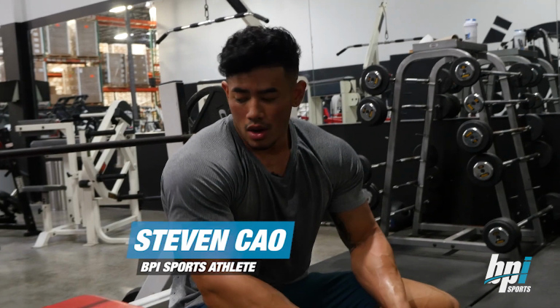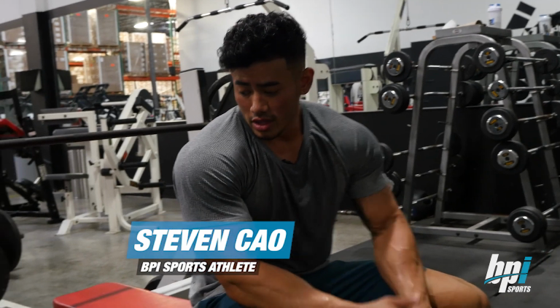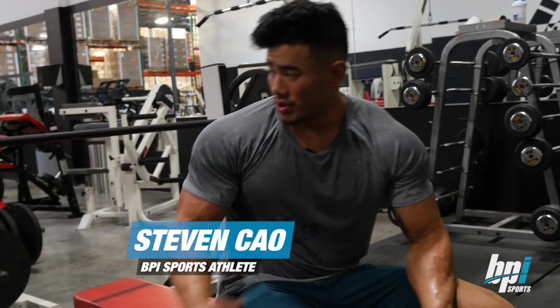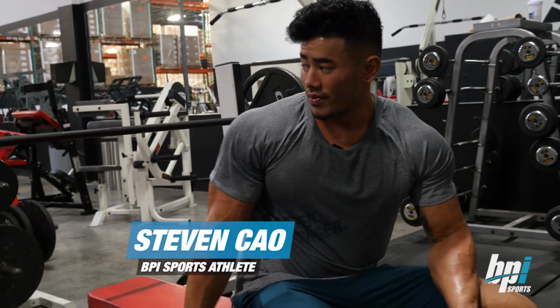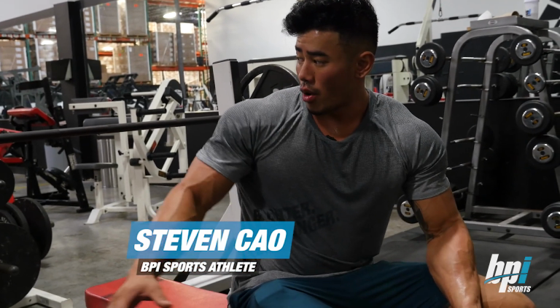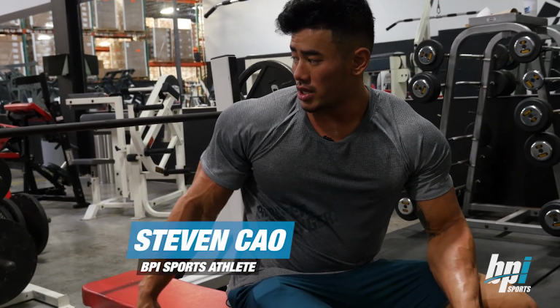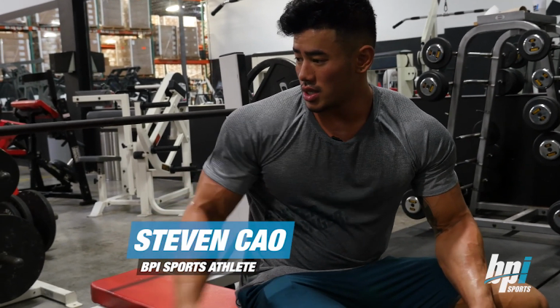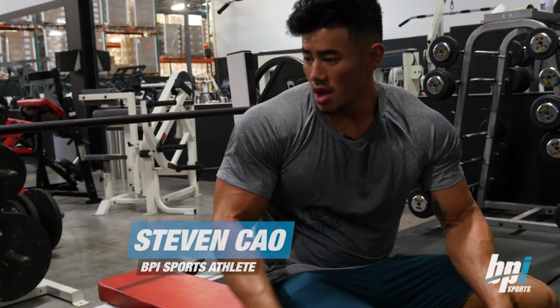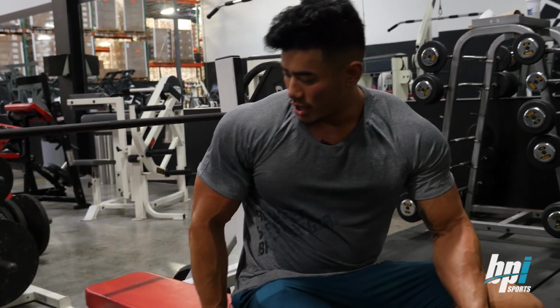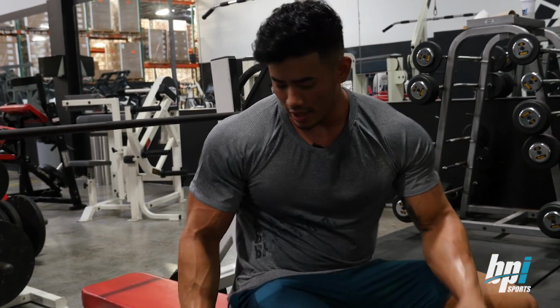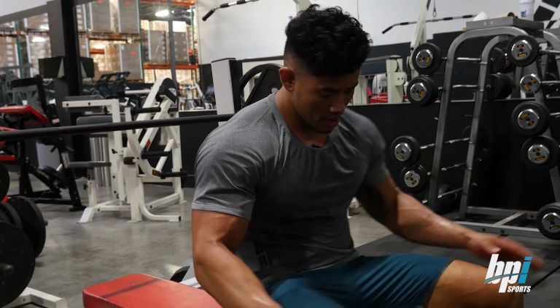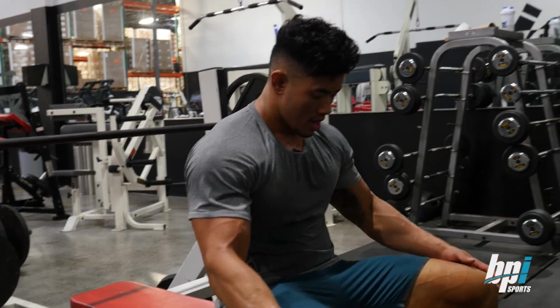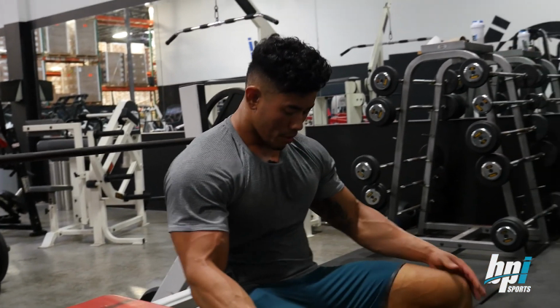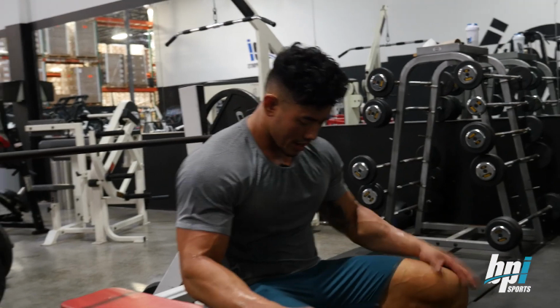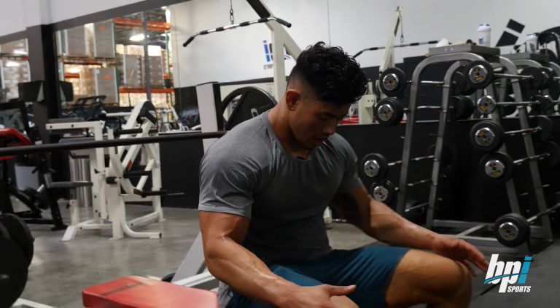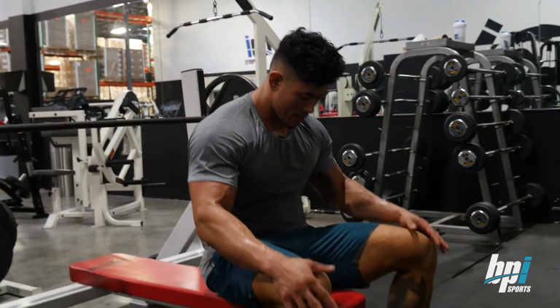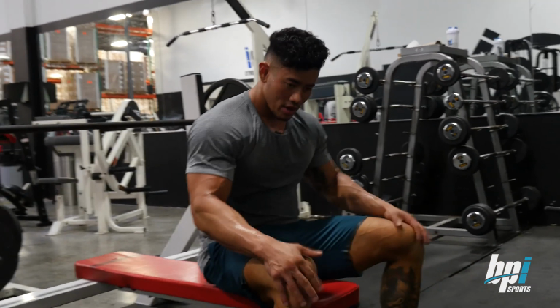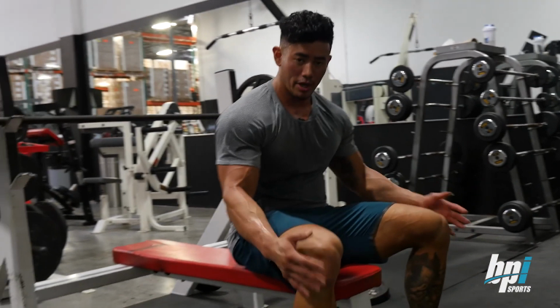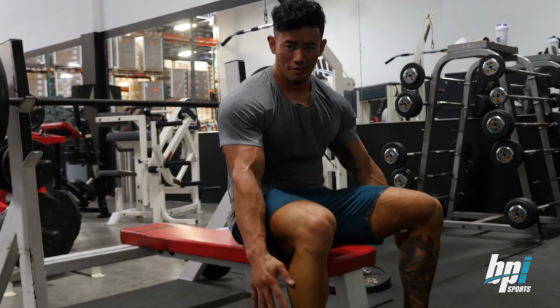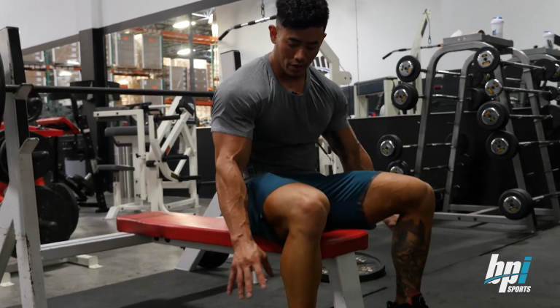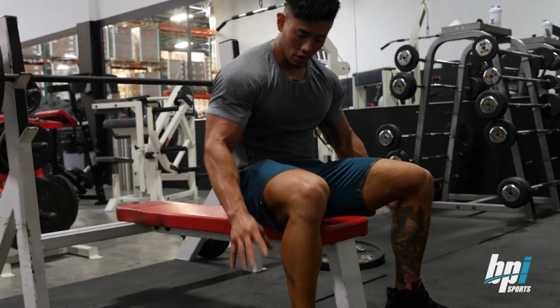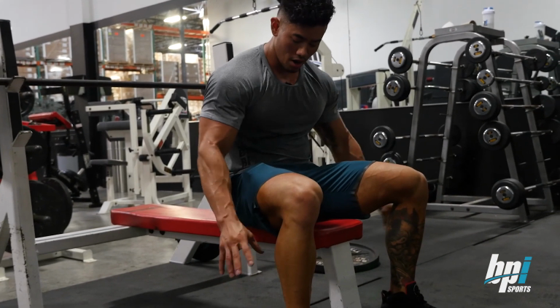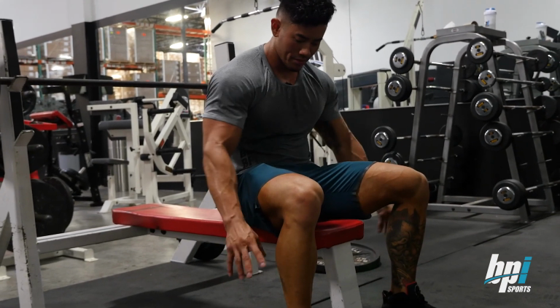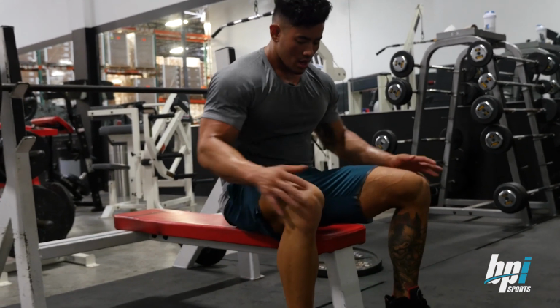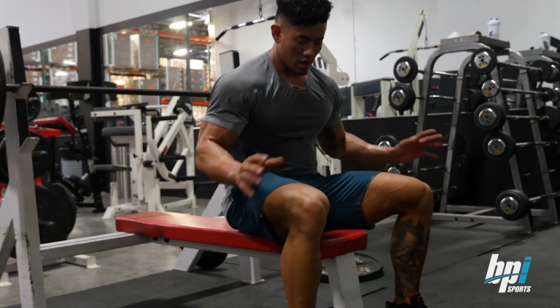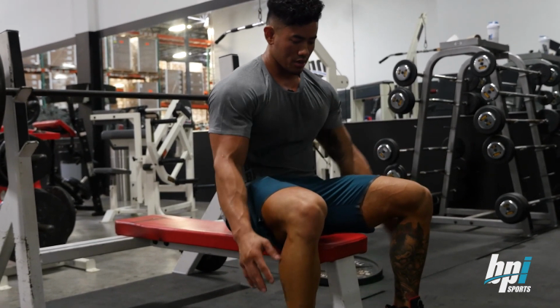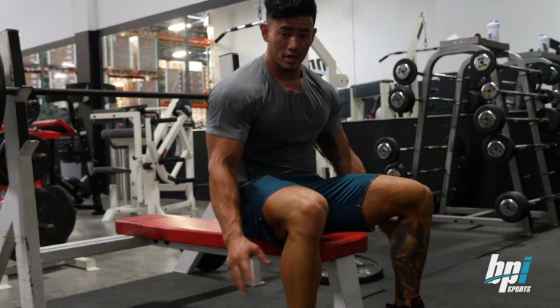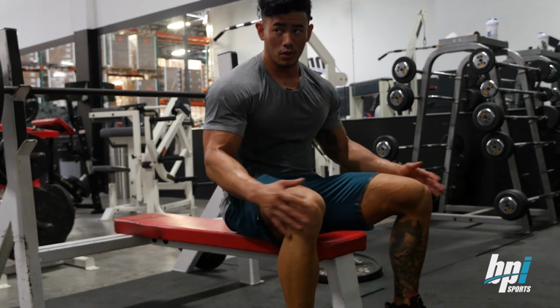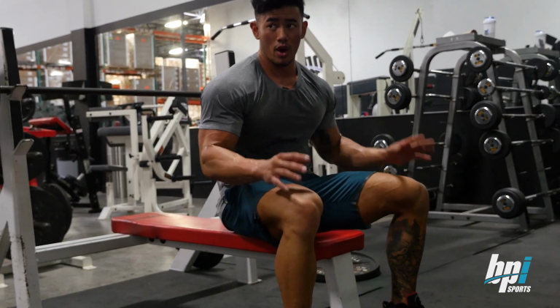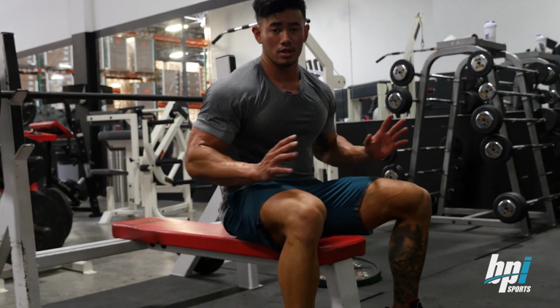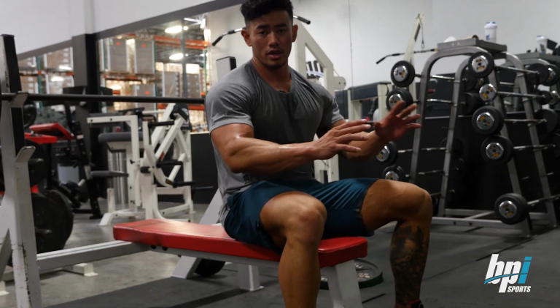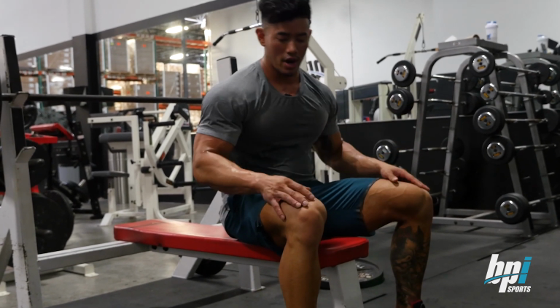Alright guys, moving on to the flat barbell bench press. I like to put my stance, make sure I have my foot really planted into the floor so that way I get stability when I press.